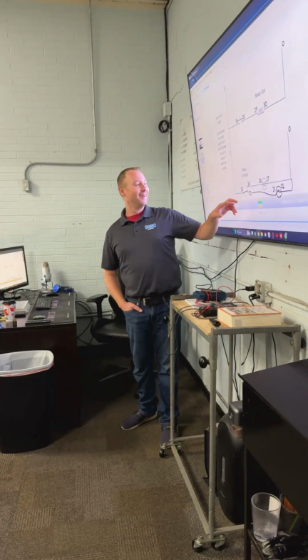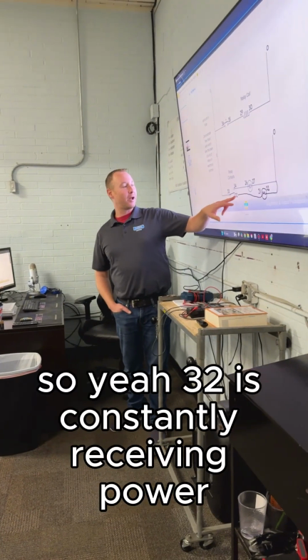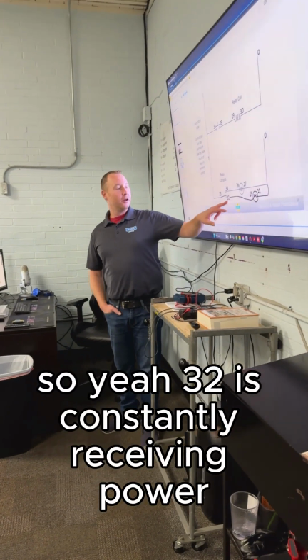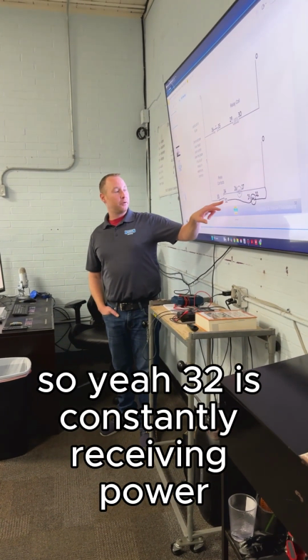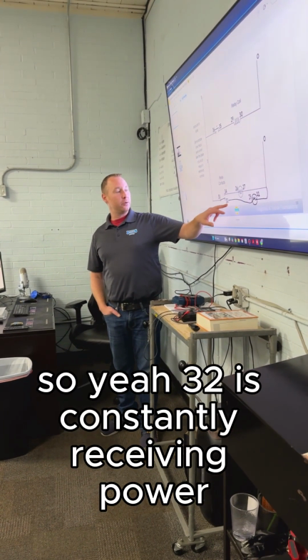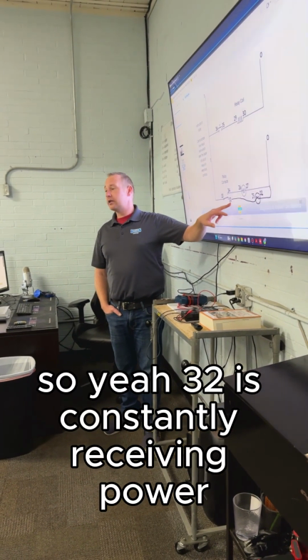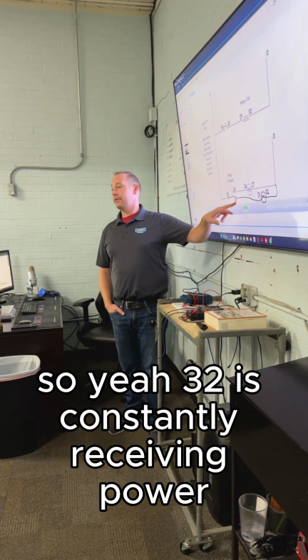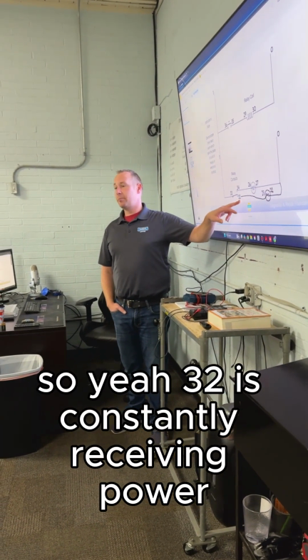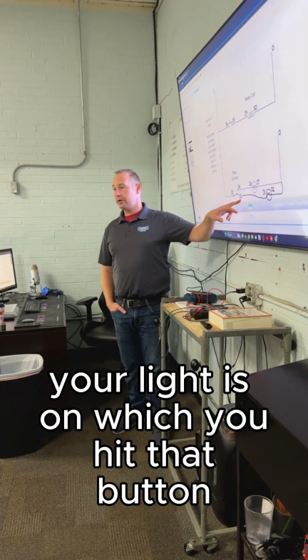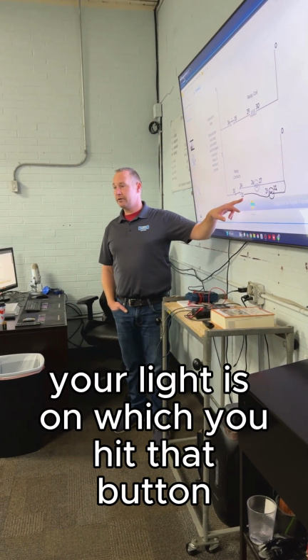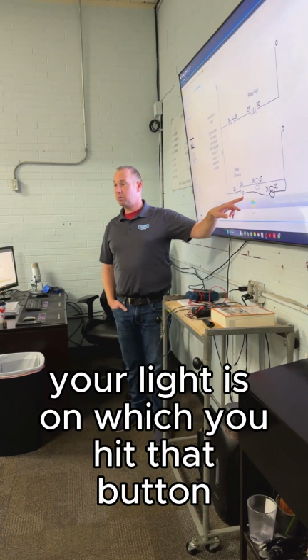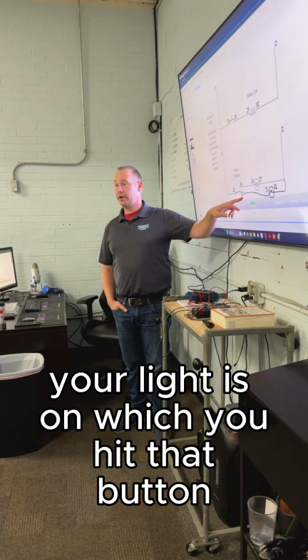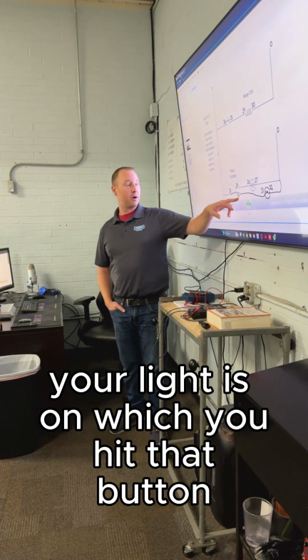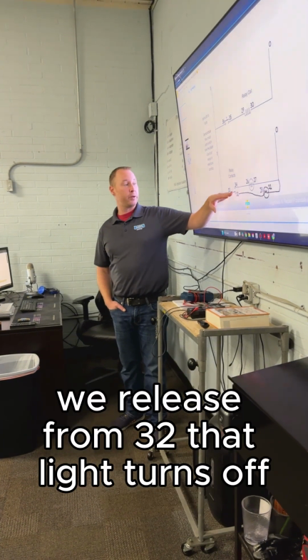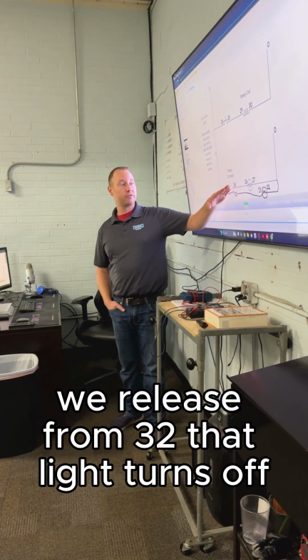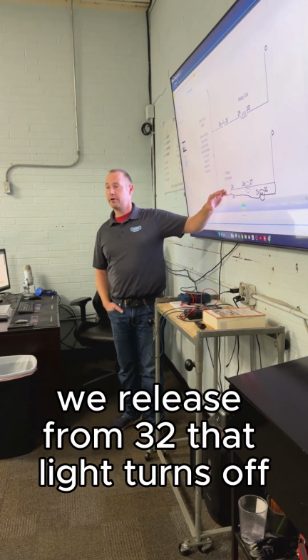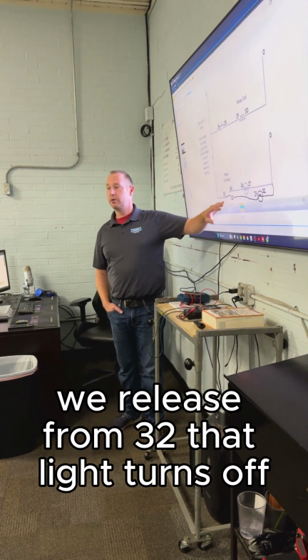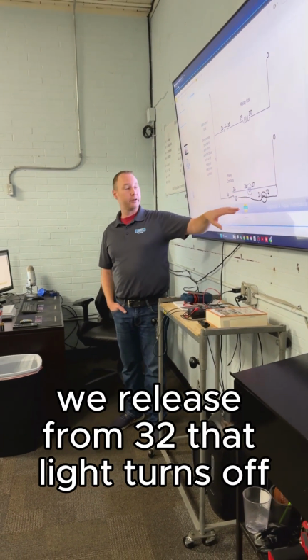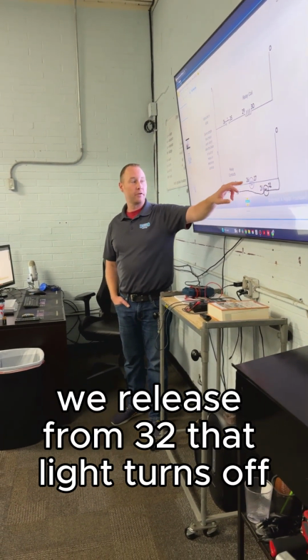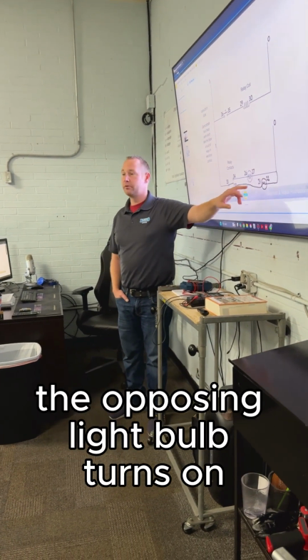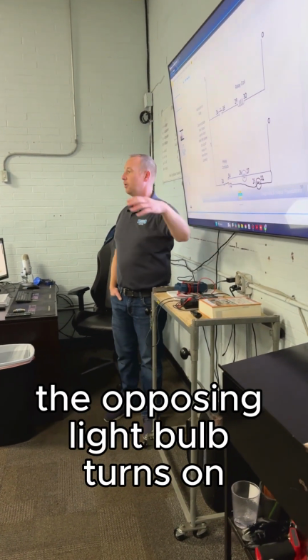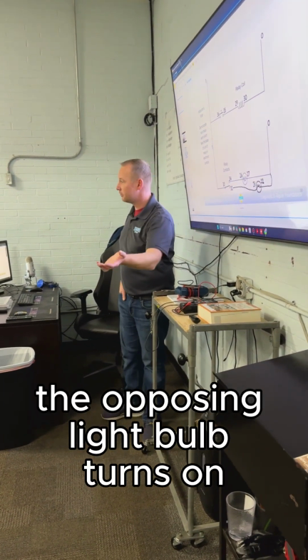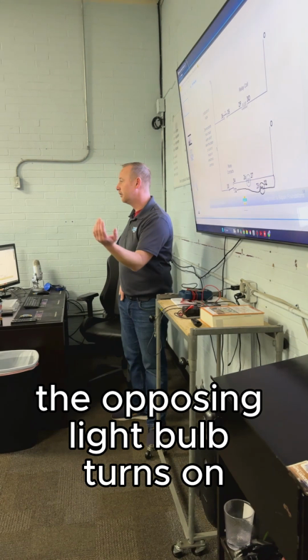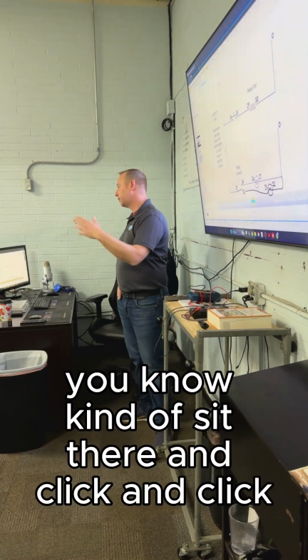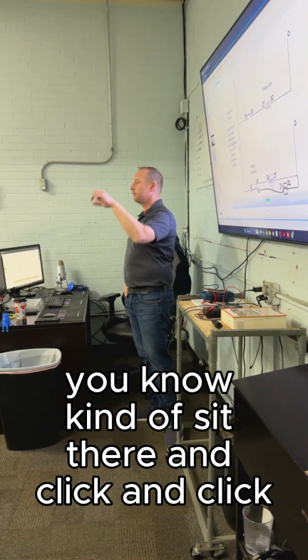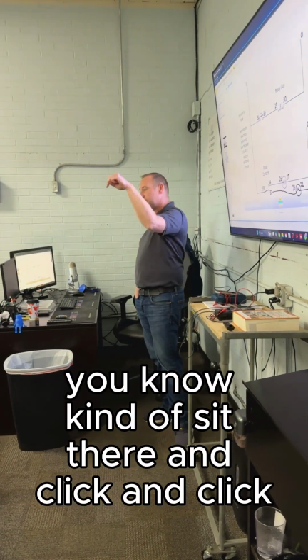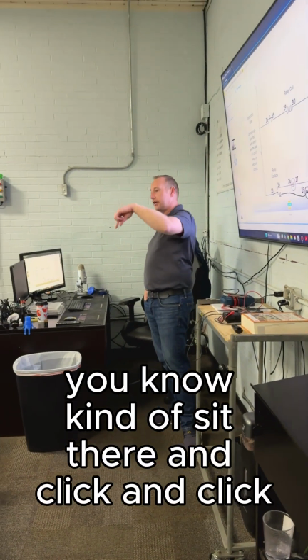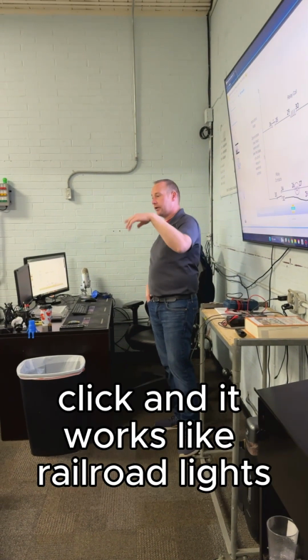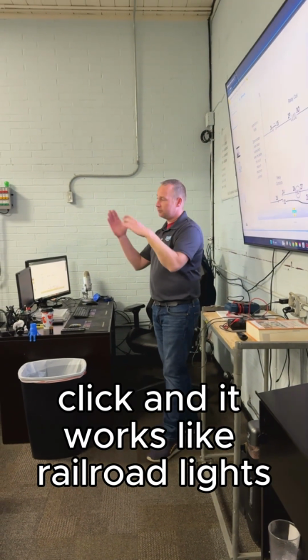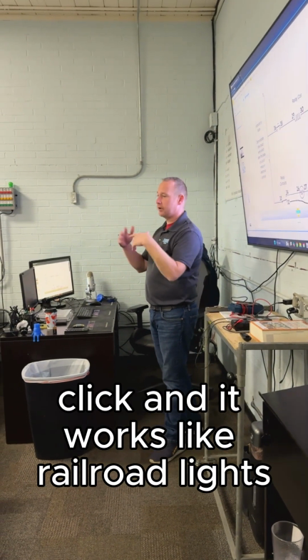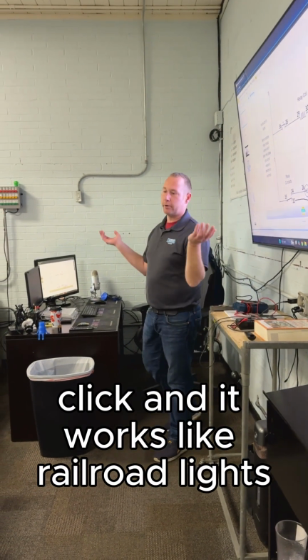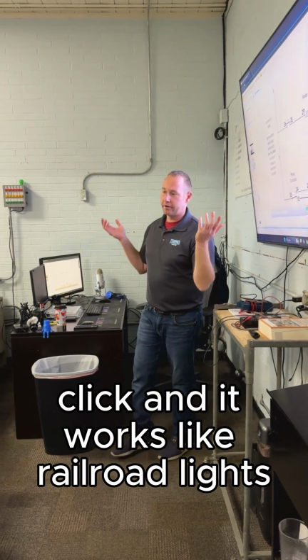So 32 is constantly receiving power — your light is on. When you hit that button, we release from 32, that light turns off, and the opposing light bulb turns on. You can sit there and clickety click, and it works like a round of lights.